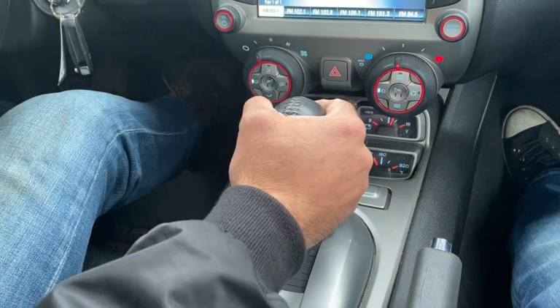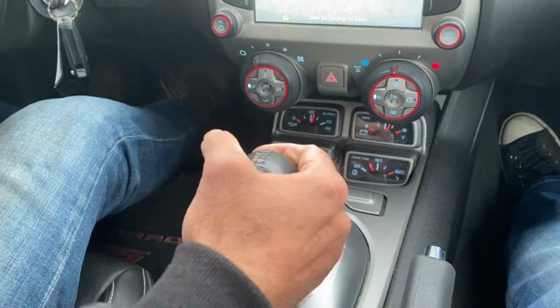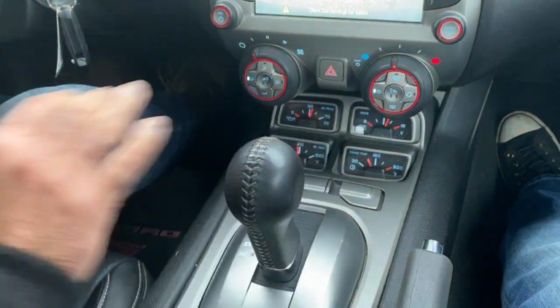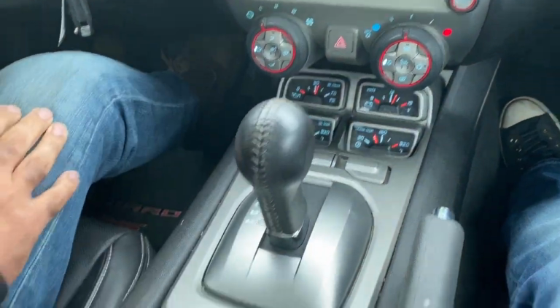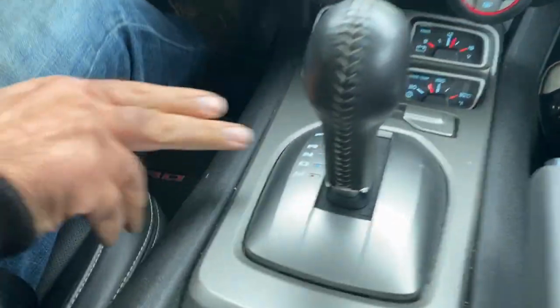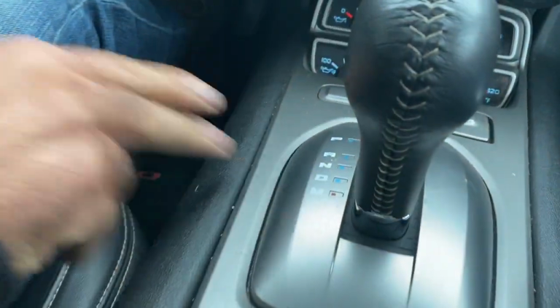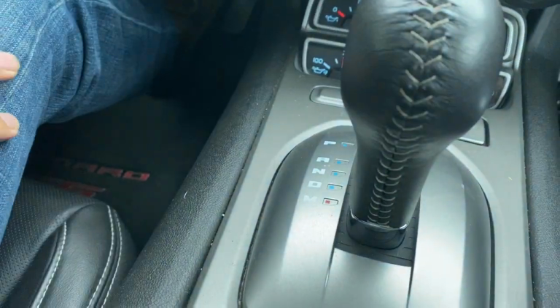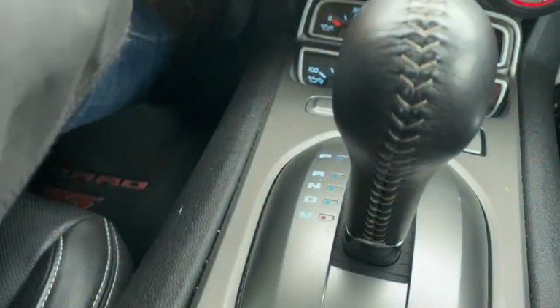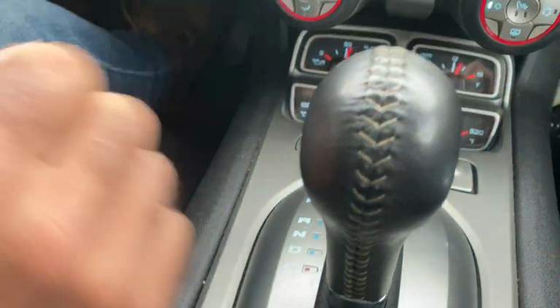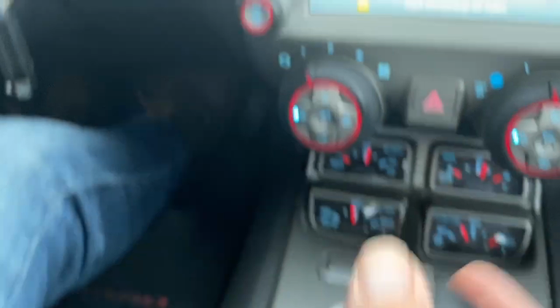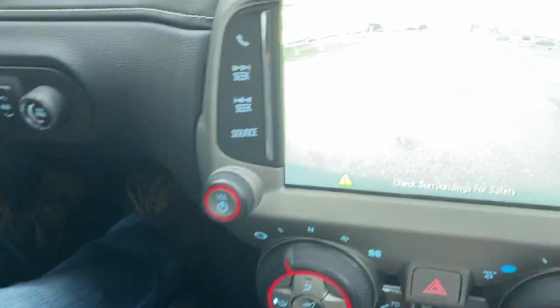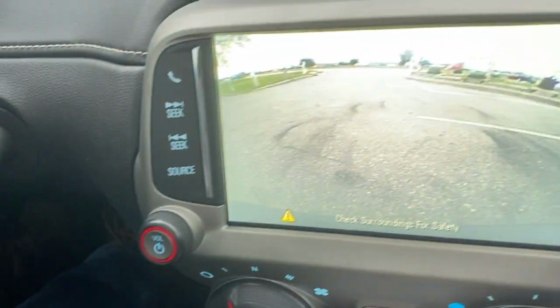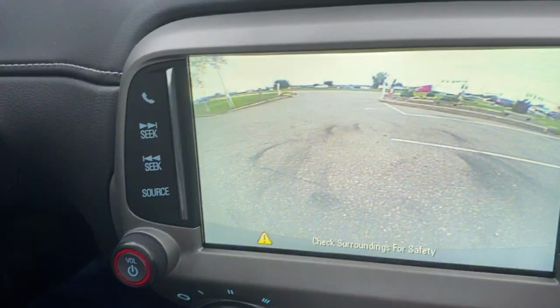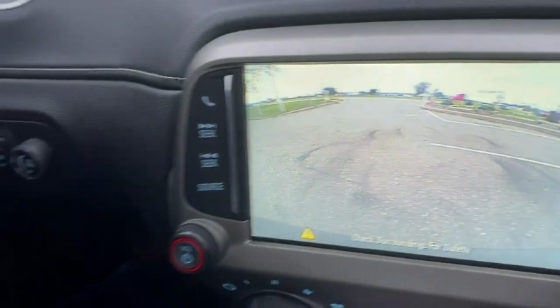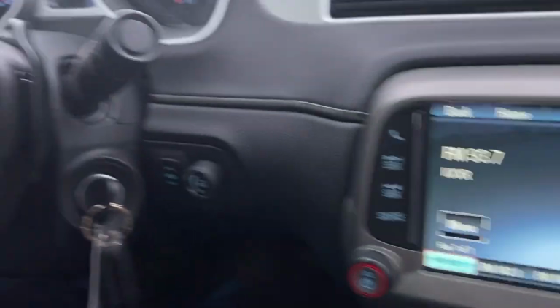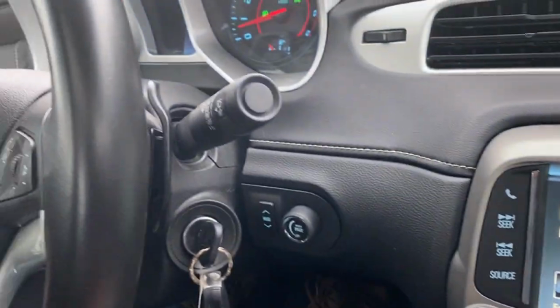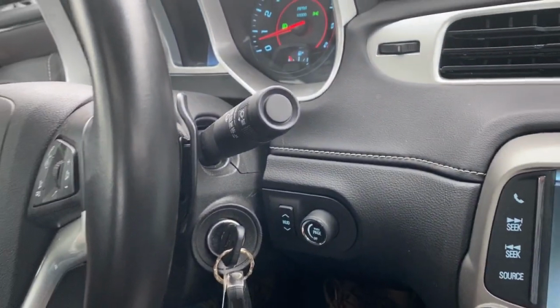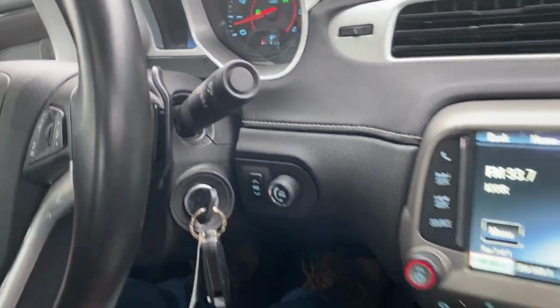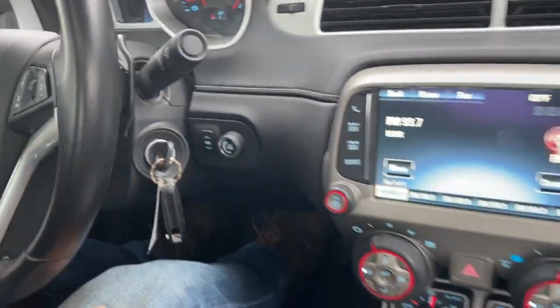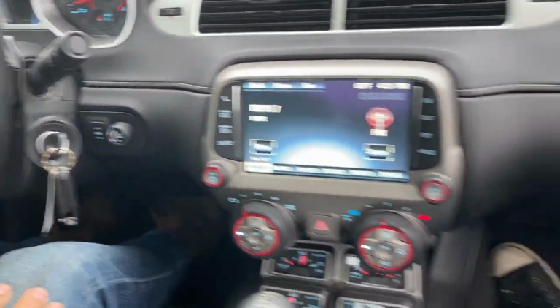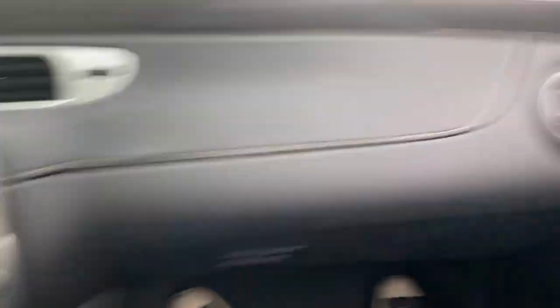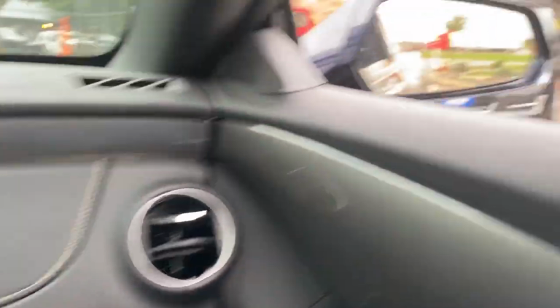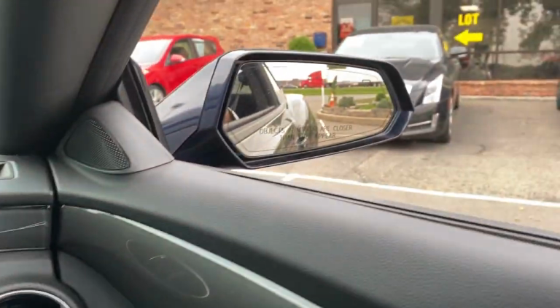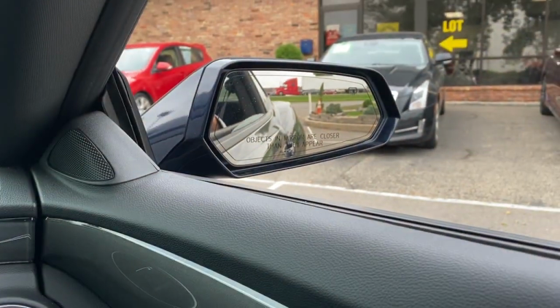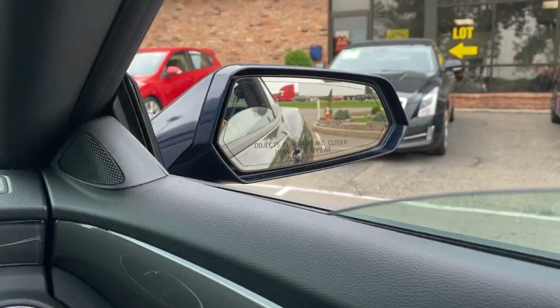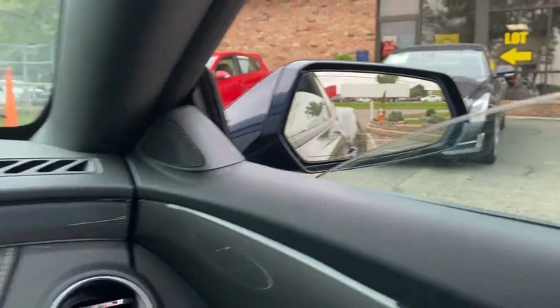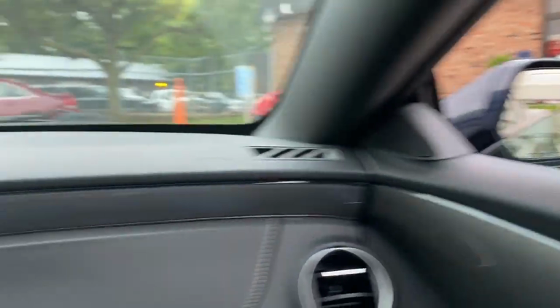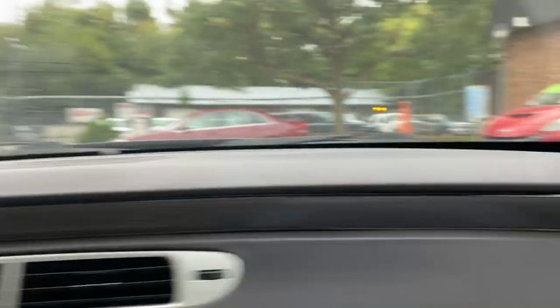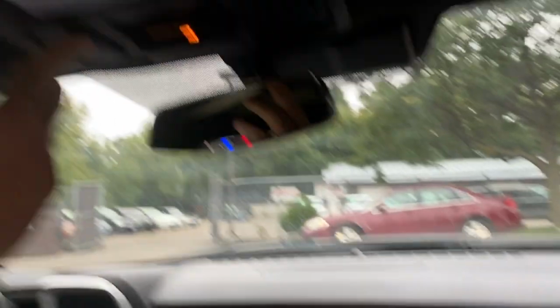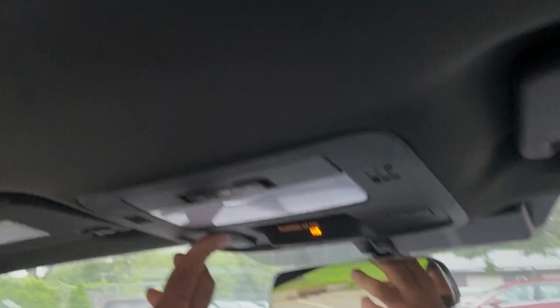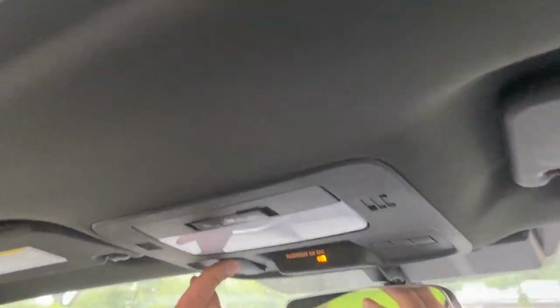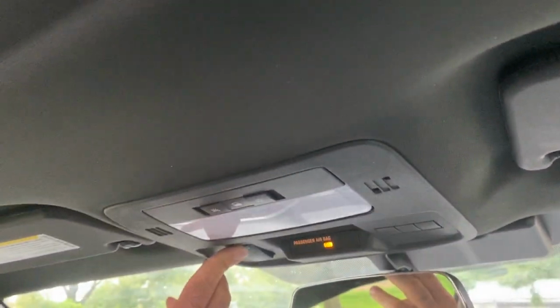The automatic transmission goes from gear to gear without any delays. And if you wanted to do the manual mode, you just put it there, and there's your backup camera right there. One touch window is down, one touch window is back up. Power moonroof.